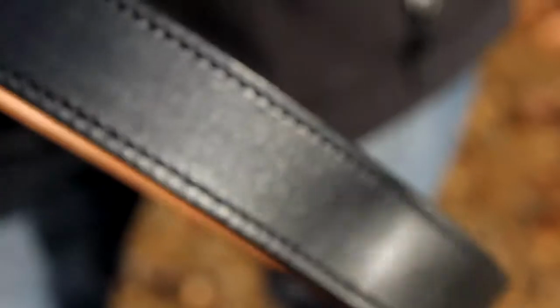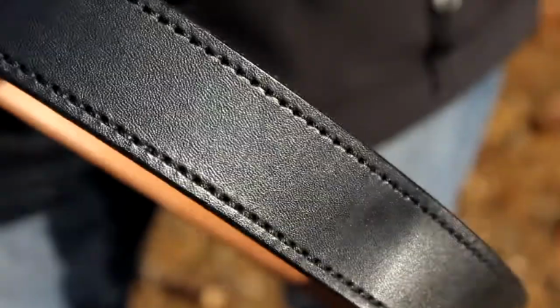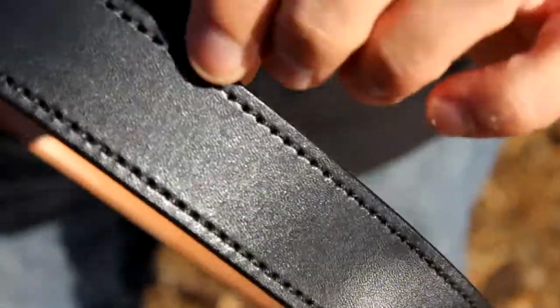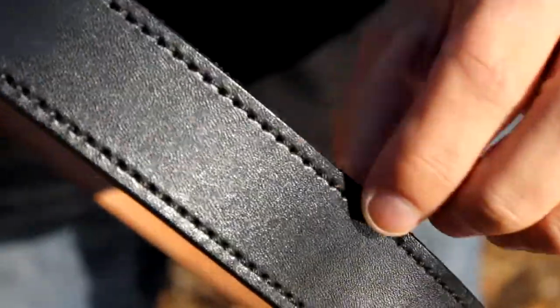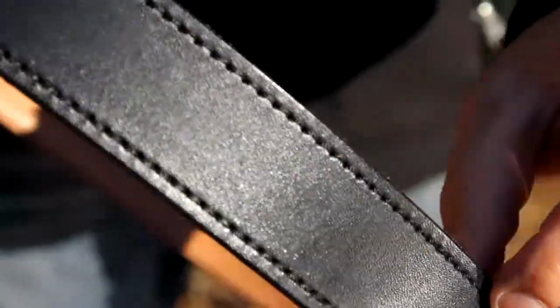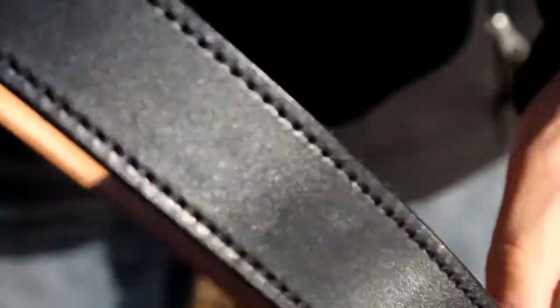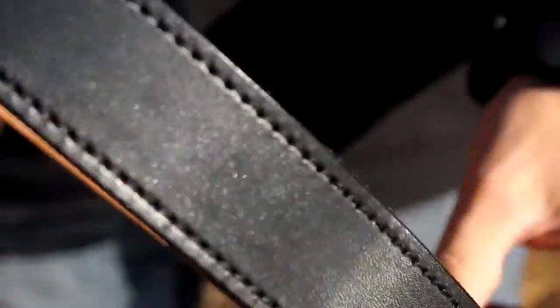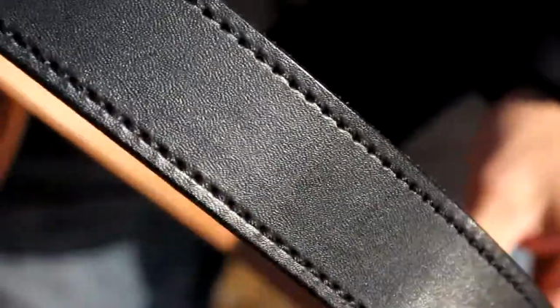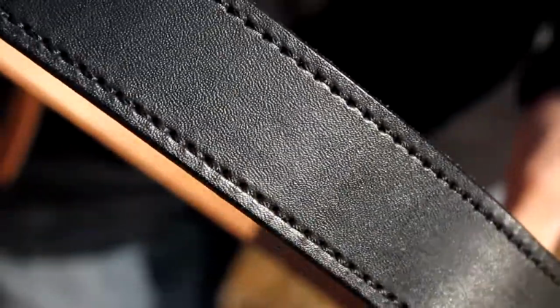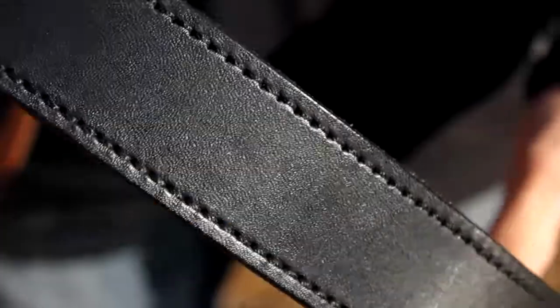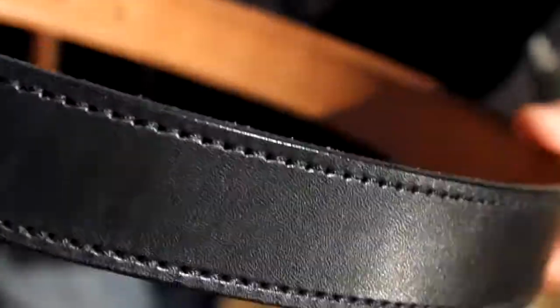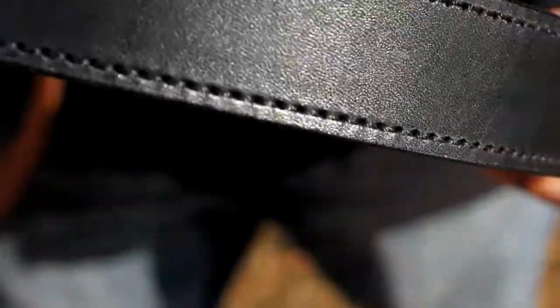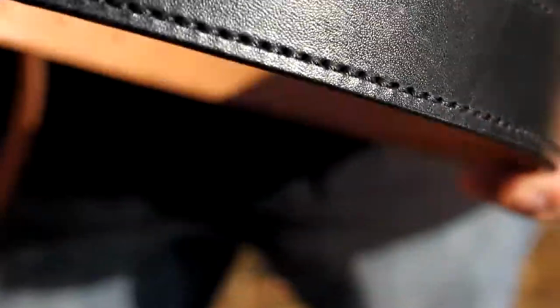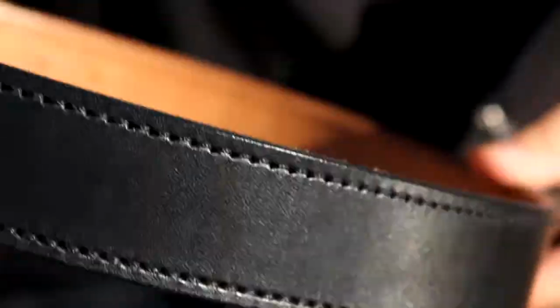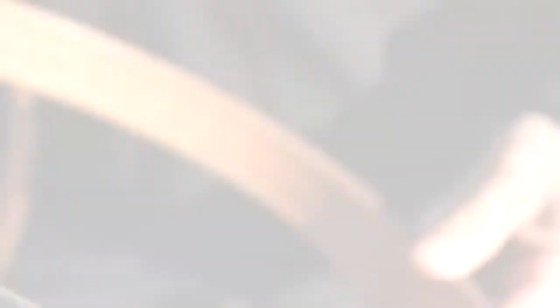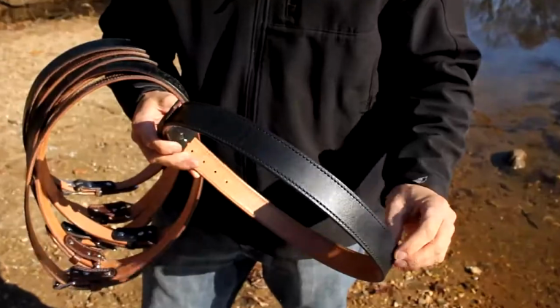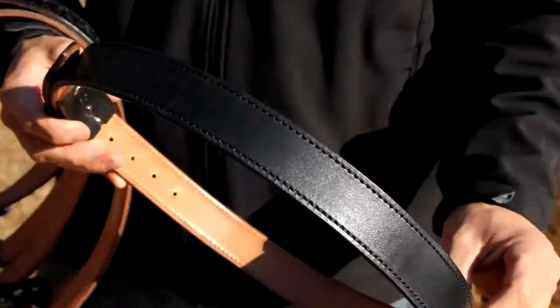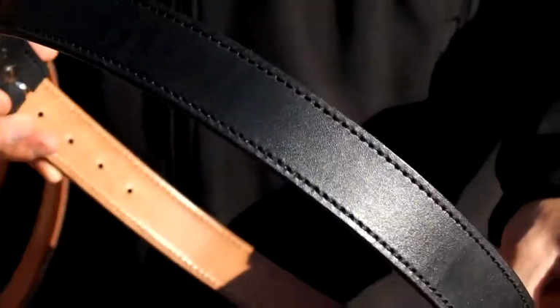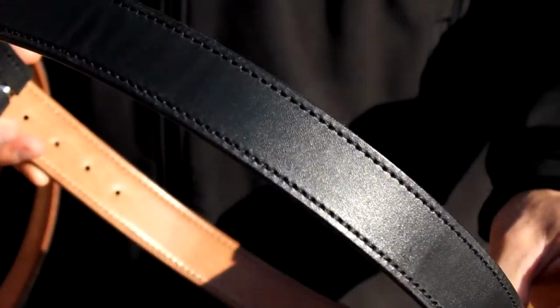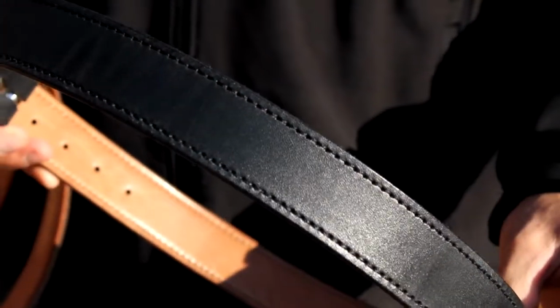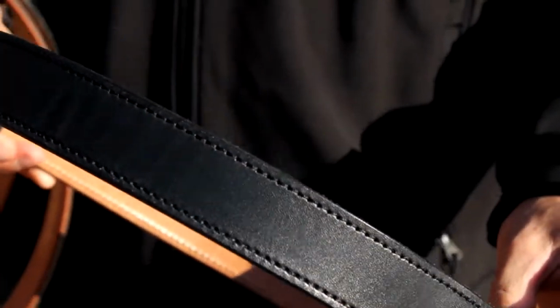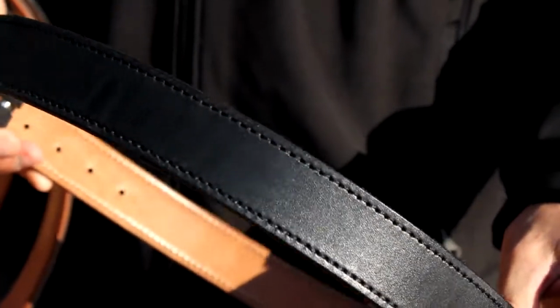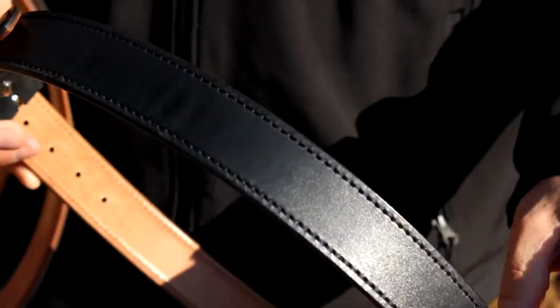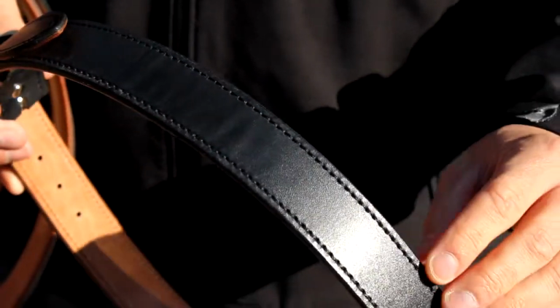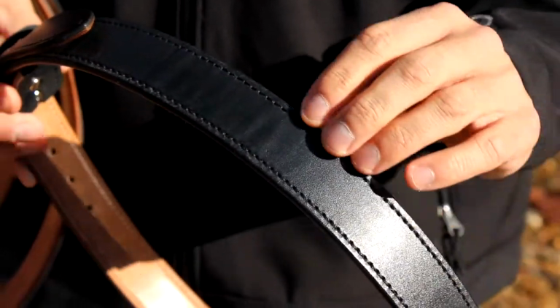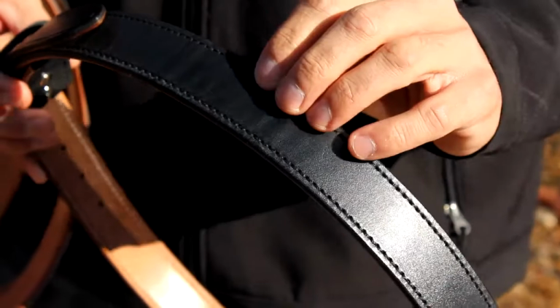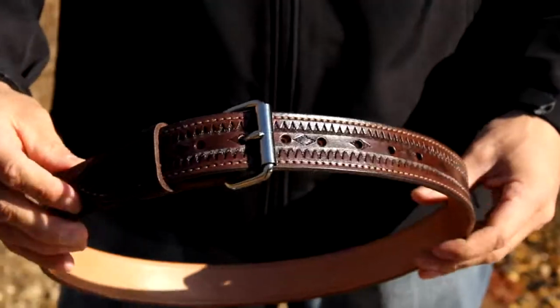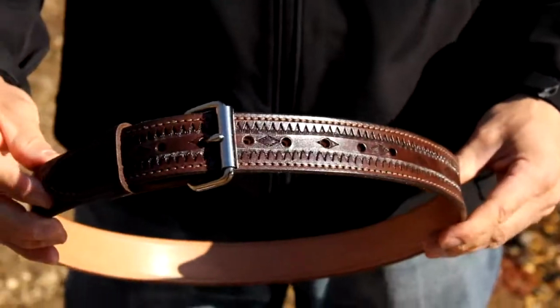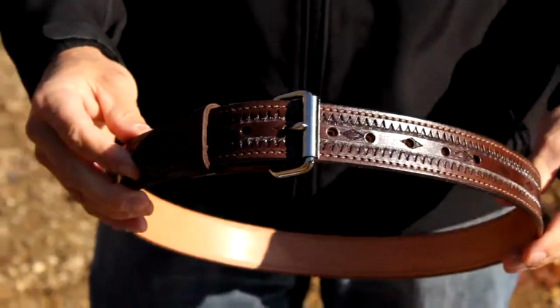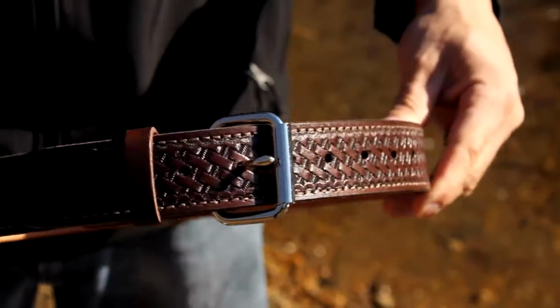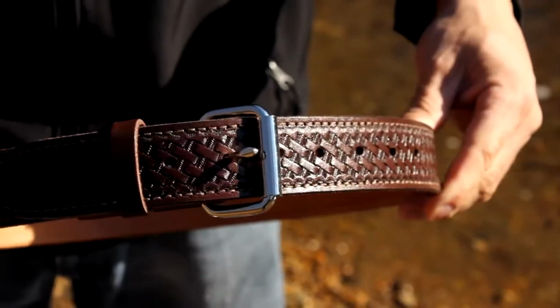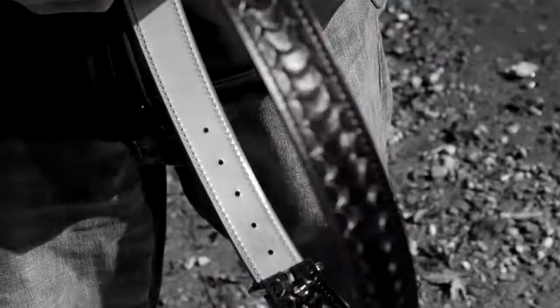On the outside, there is nylon stitching all the way around the belt, which also adds to its strength. This belt is offered either in black or brown leather, and we also have four different patterns you can get it in.